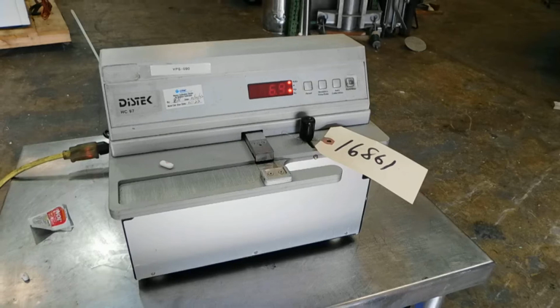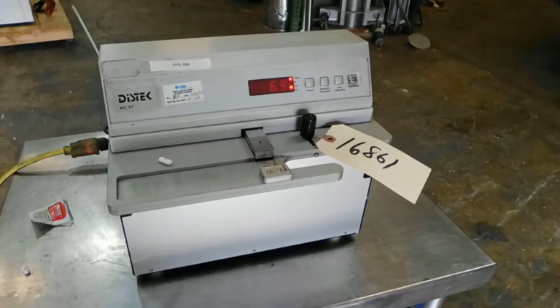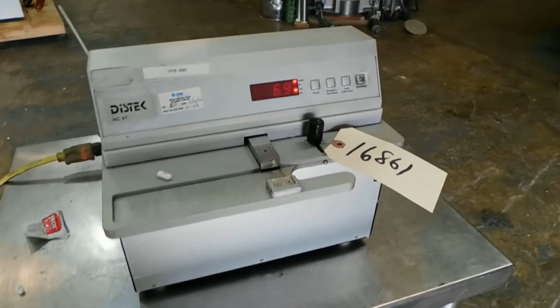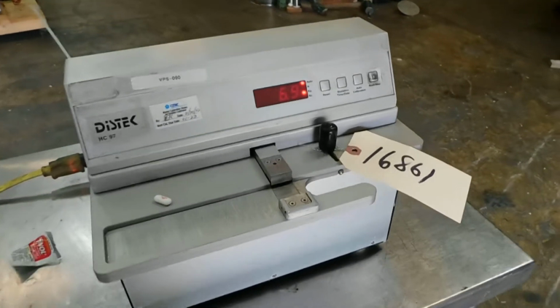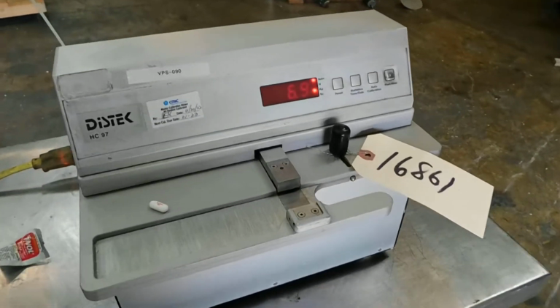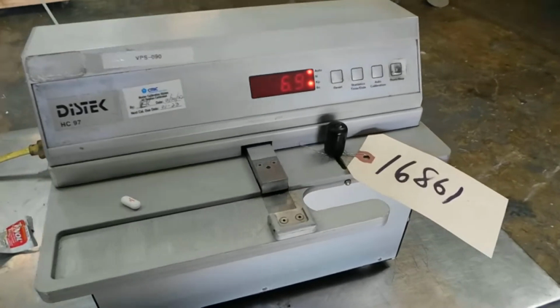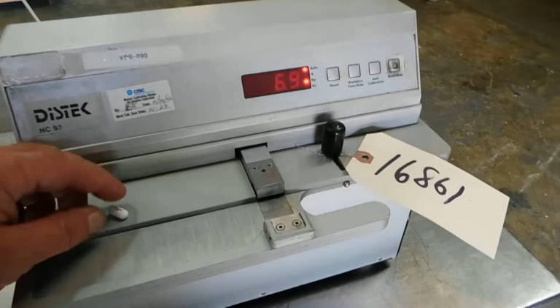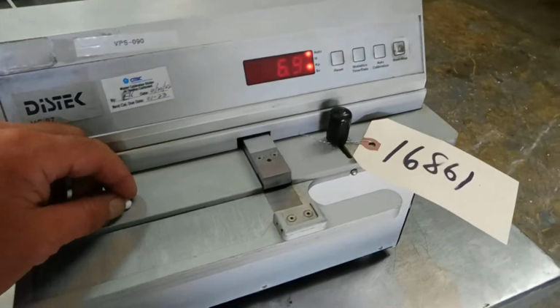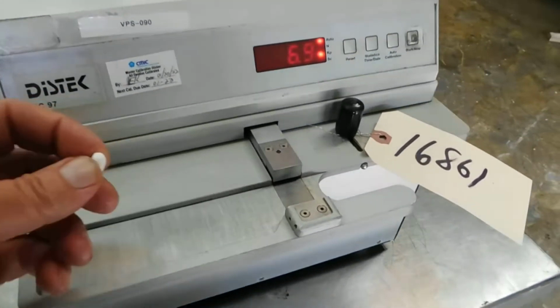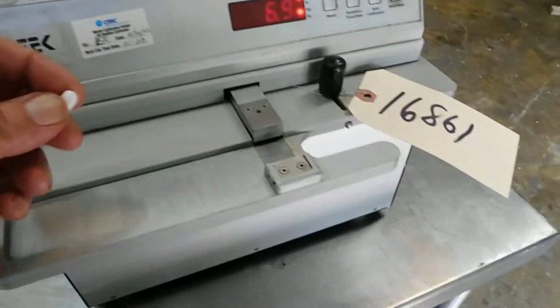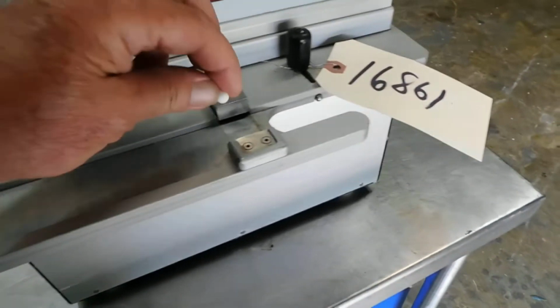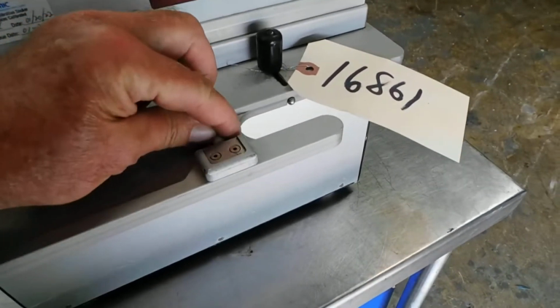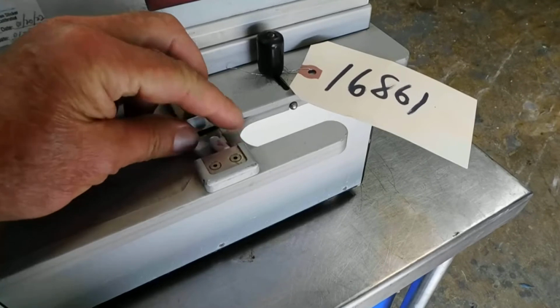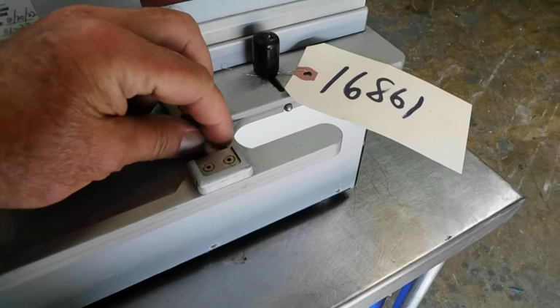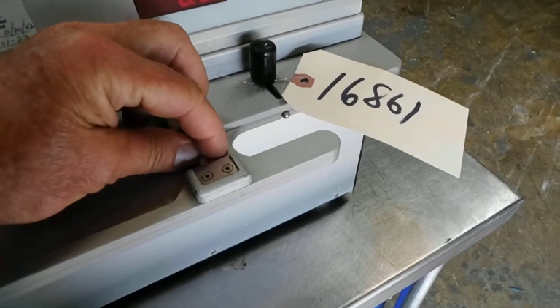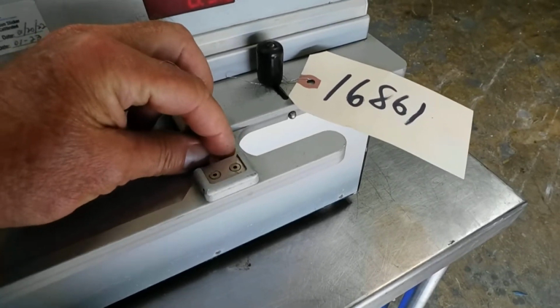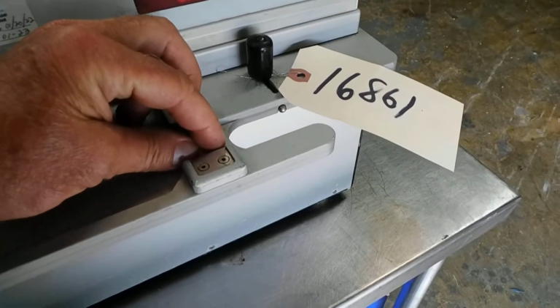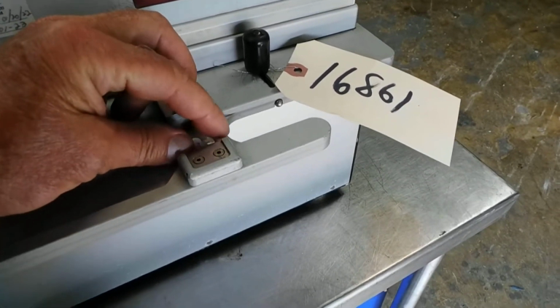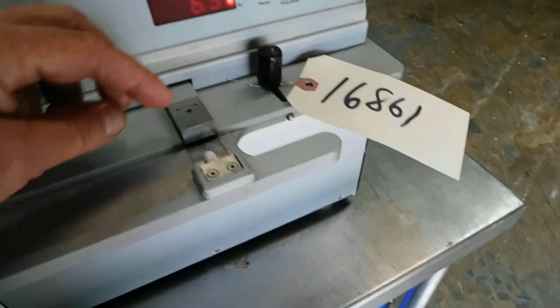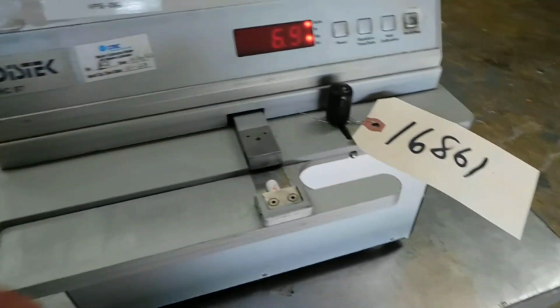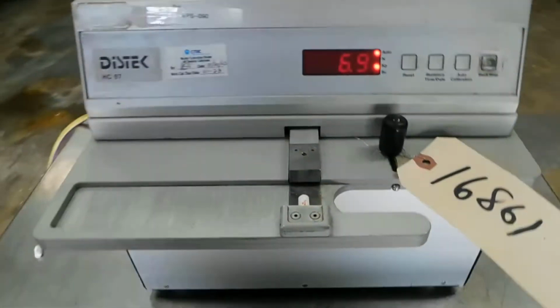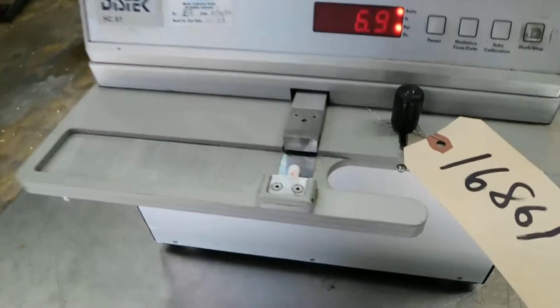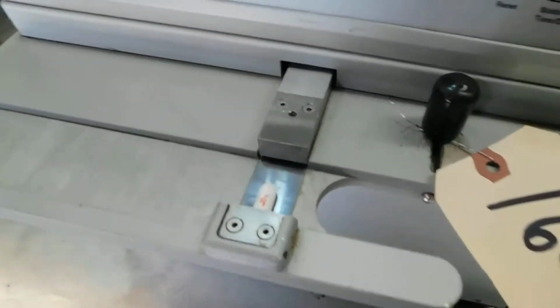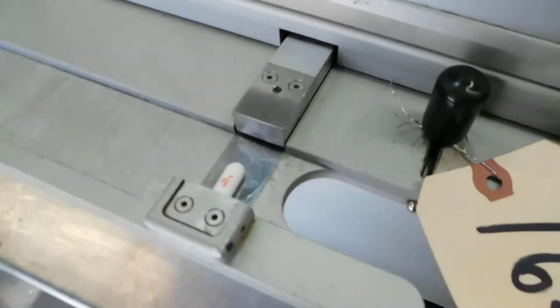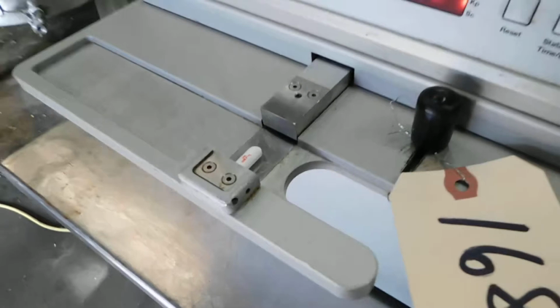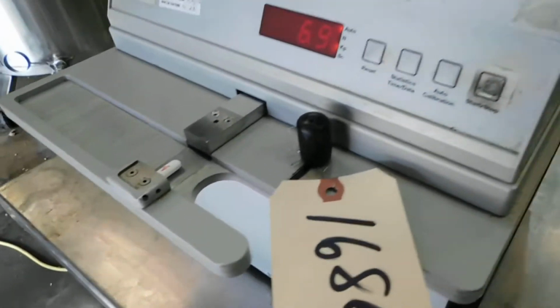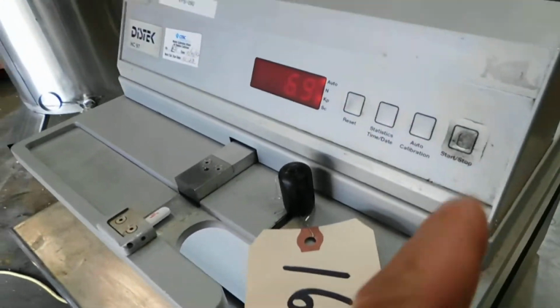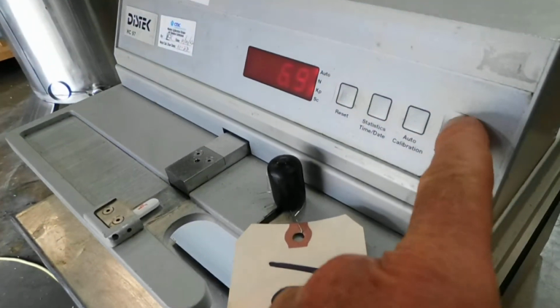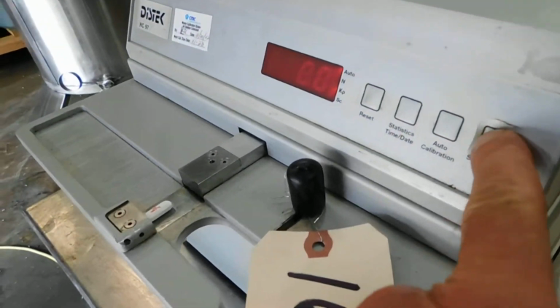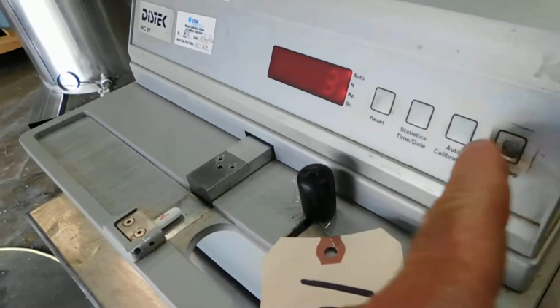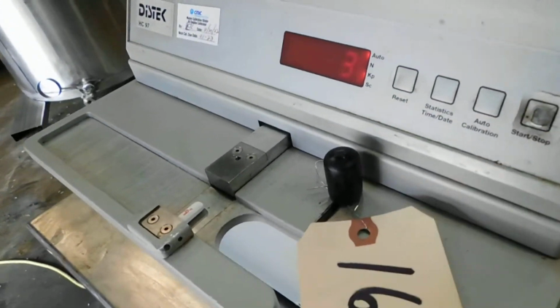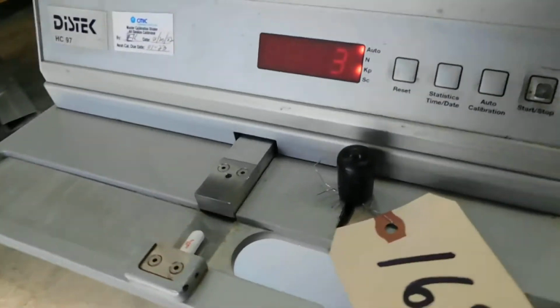Hi everybody, welcome again to Champion Trading. This is a tablet hardness tester and we're using a Tylenol extra strength tablet to test this. Mount it in there between the anvil and the hydraulic pusher.